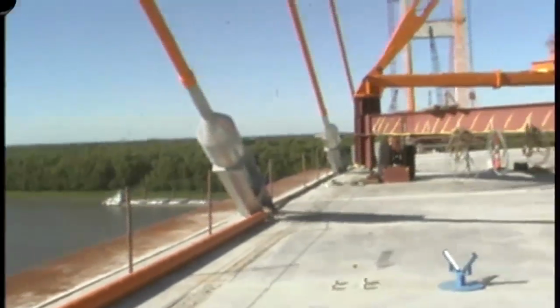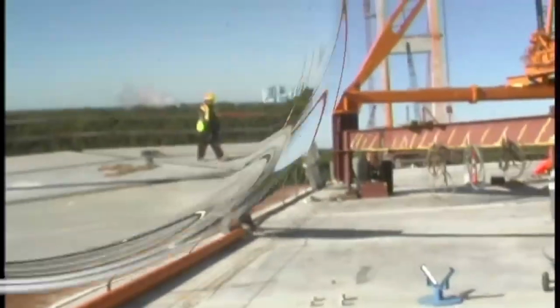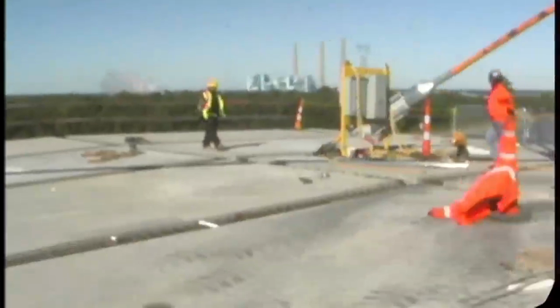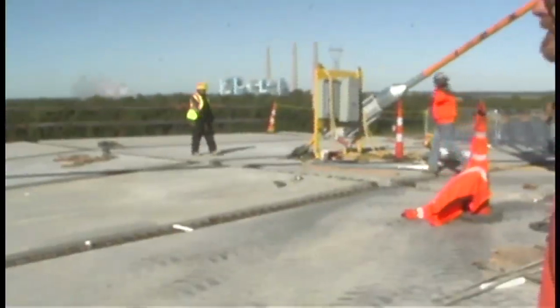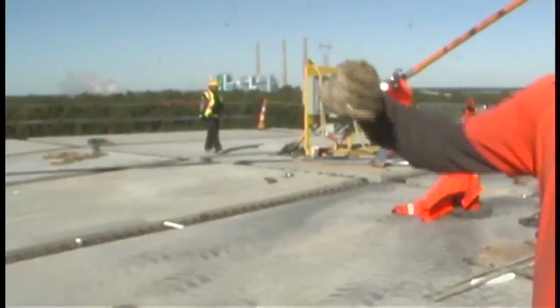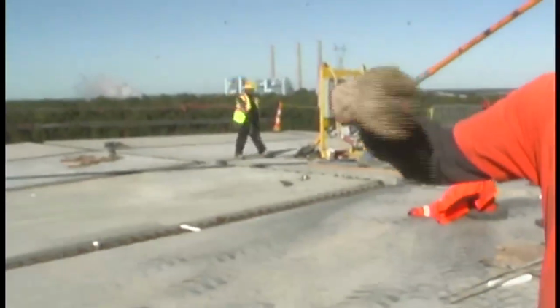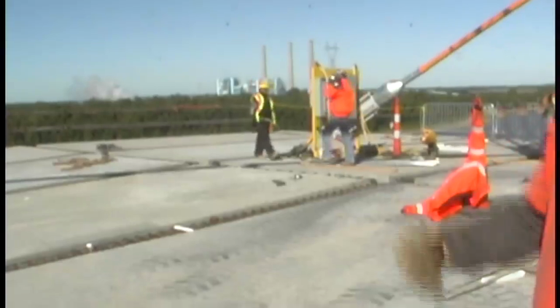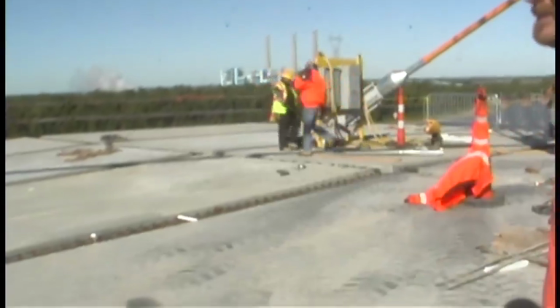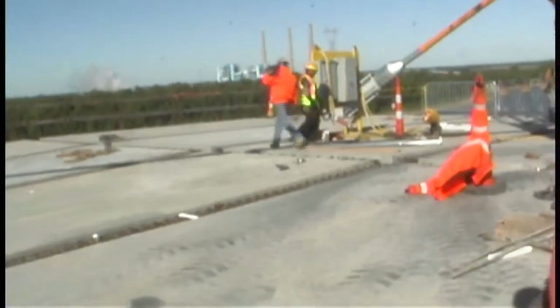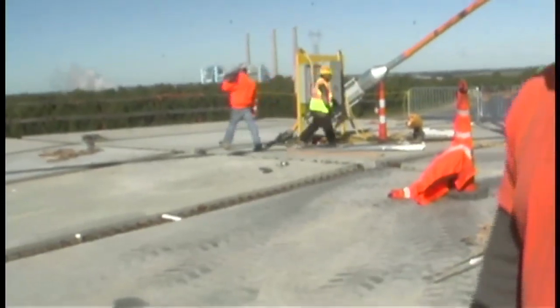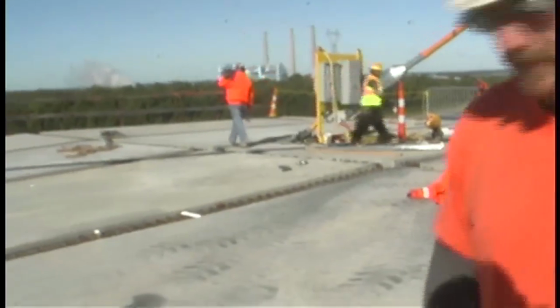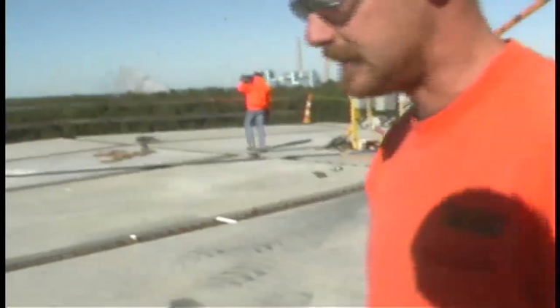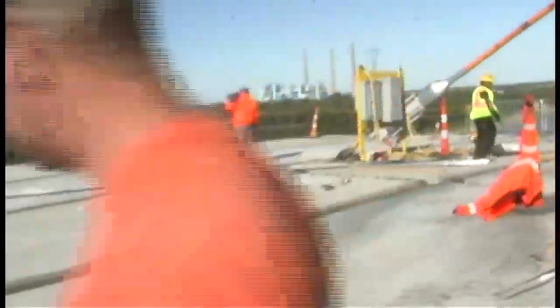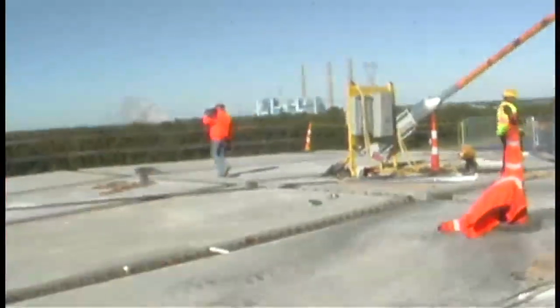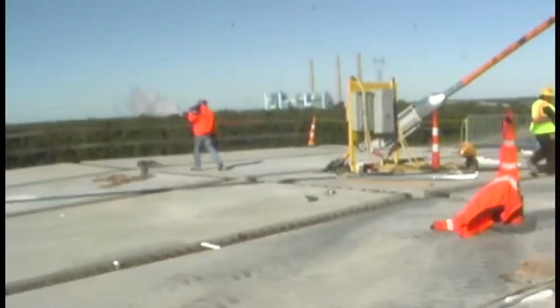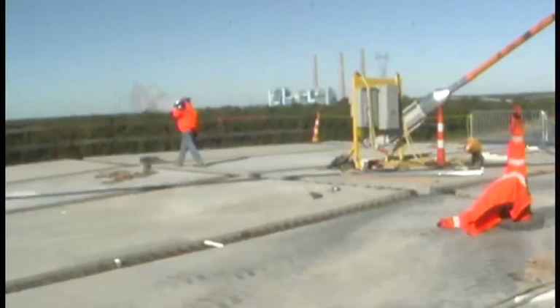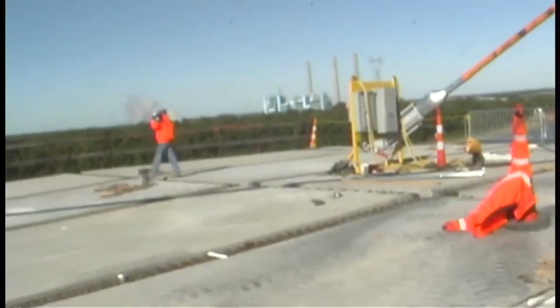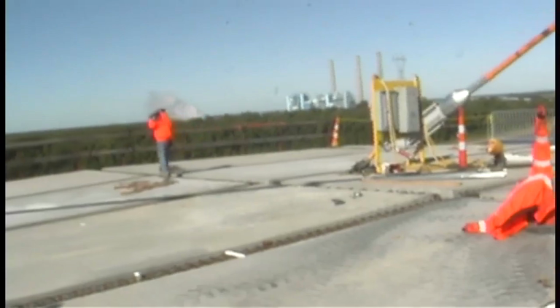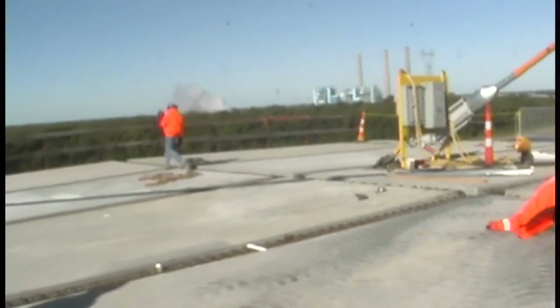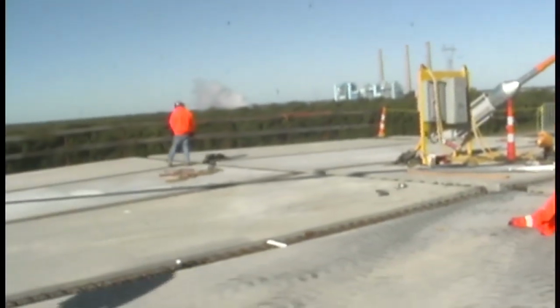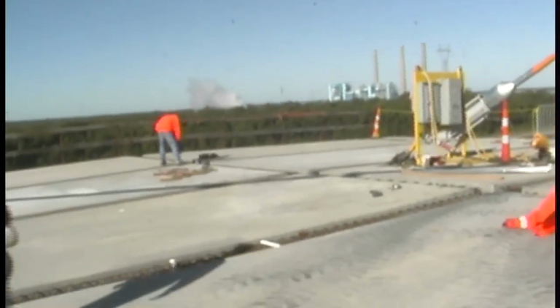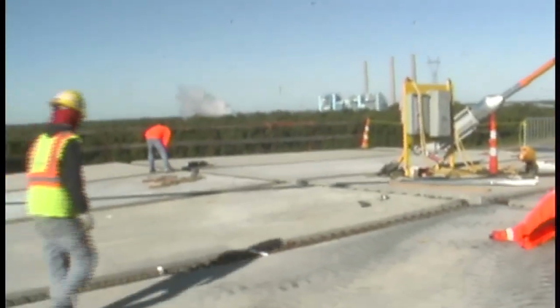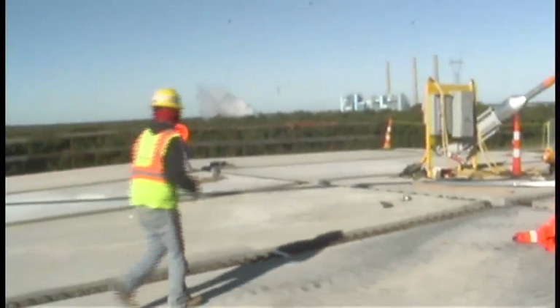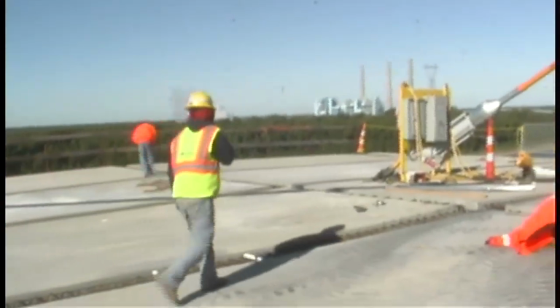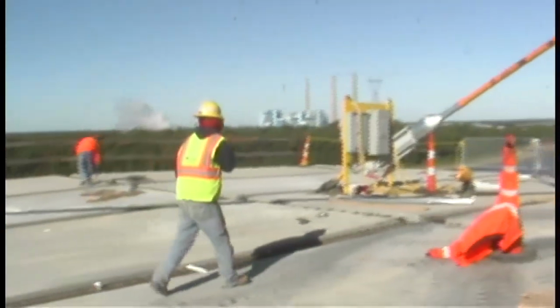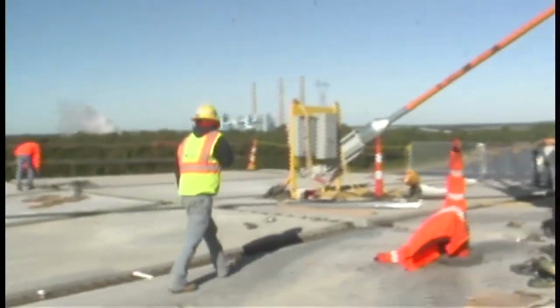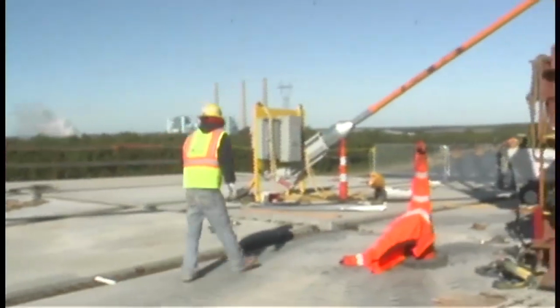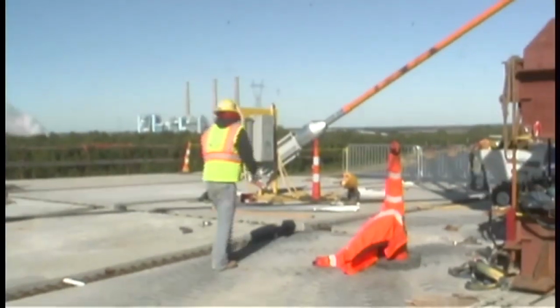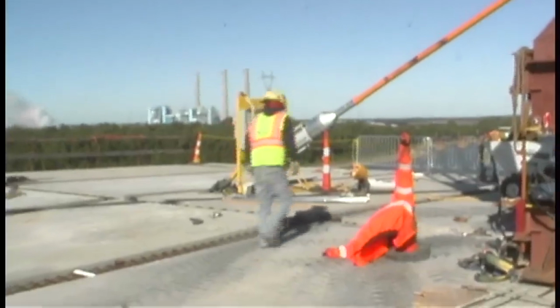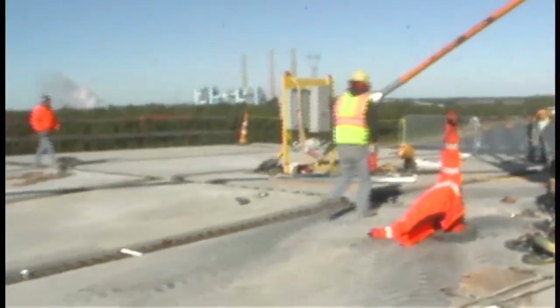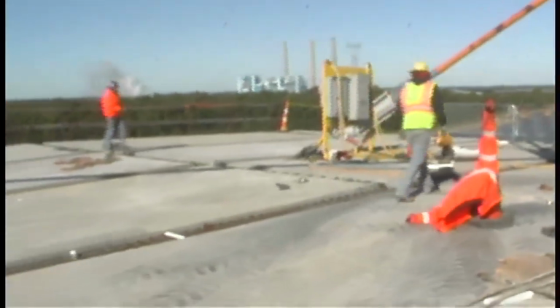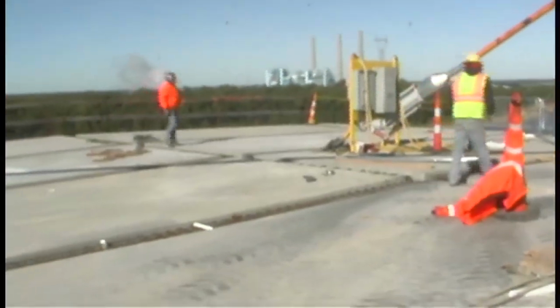This is a section that's got the six panels in it. What they're doing right now is getting all the rebar and everything set up right before they pour and cast it all in.